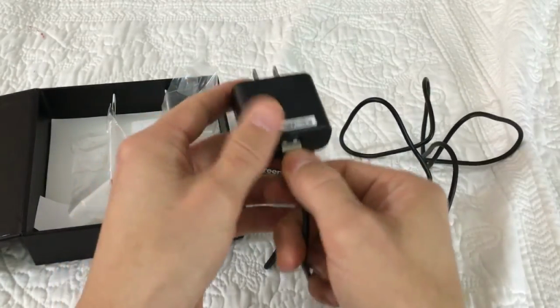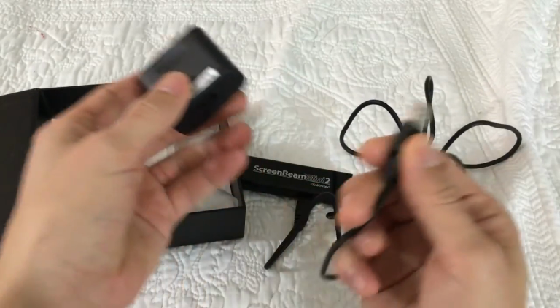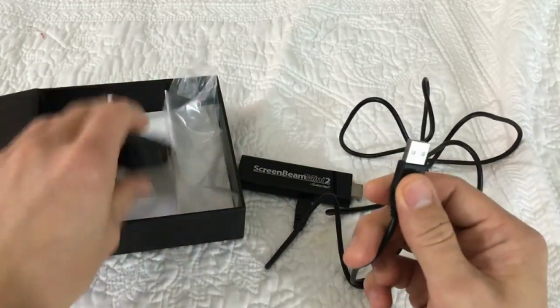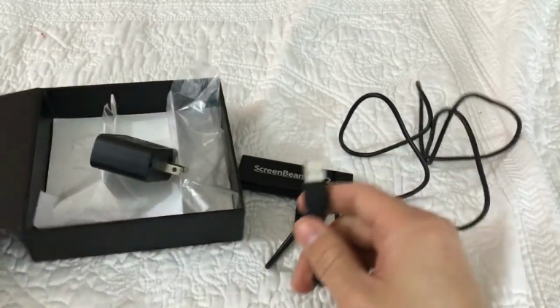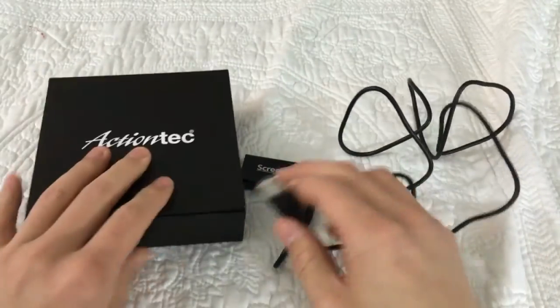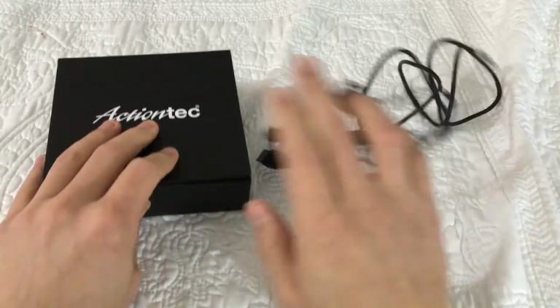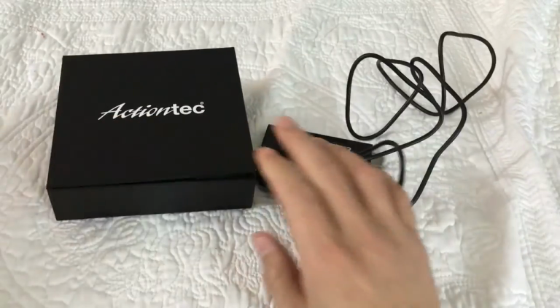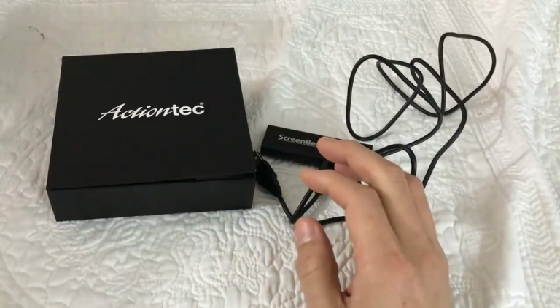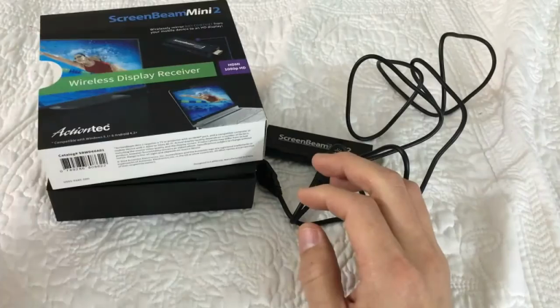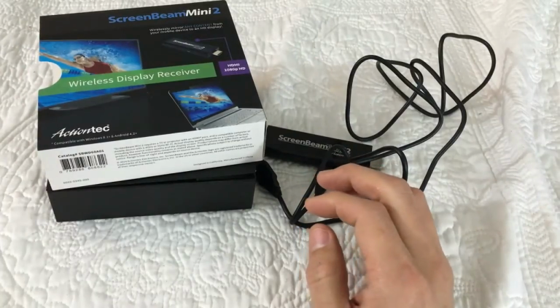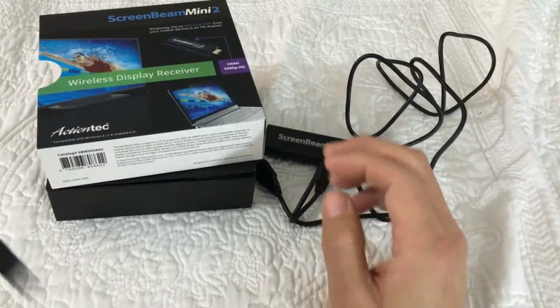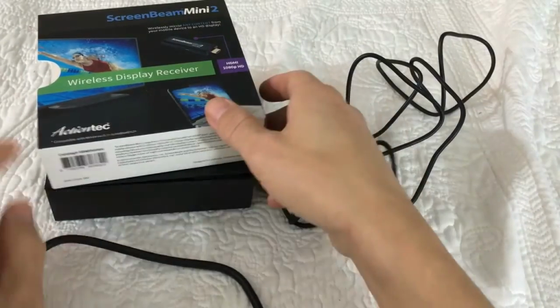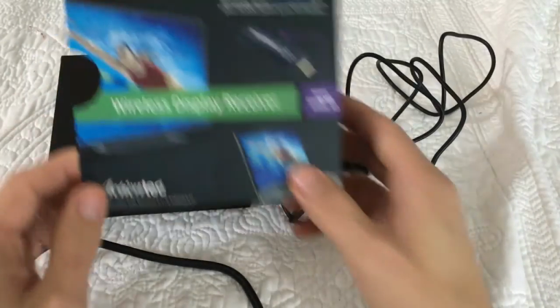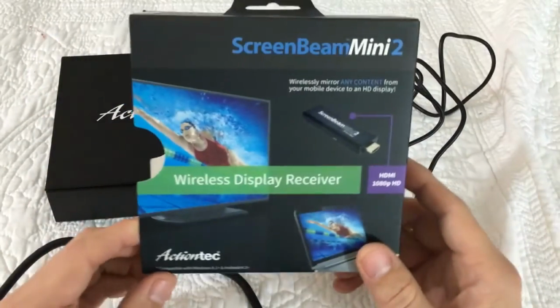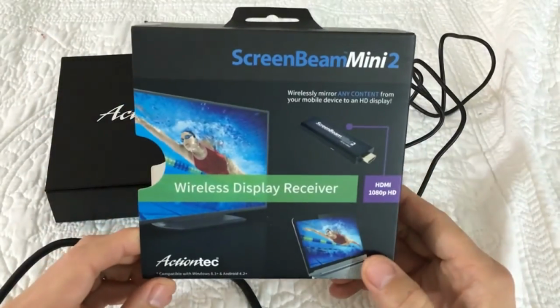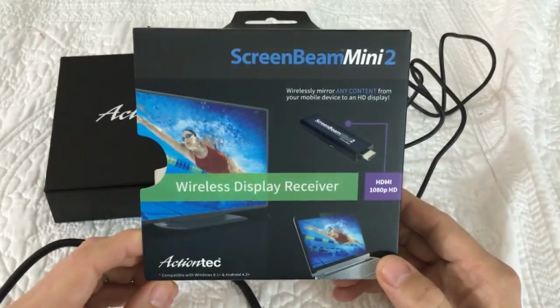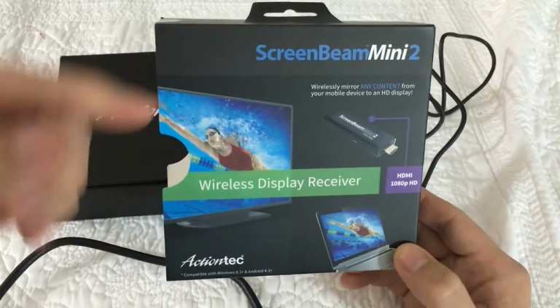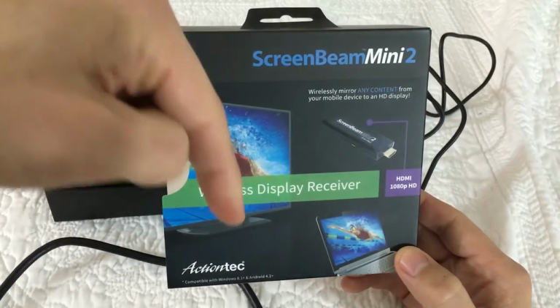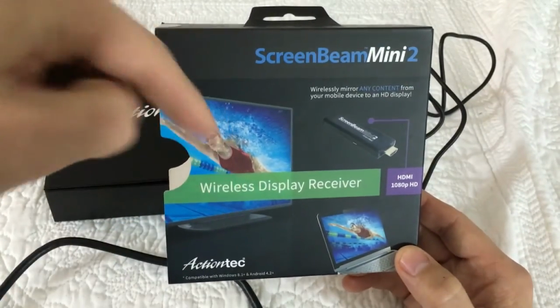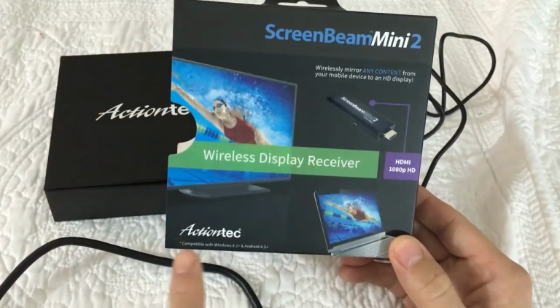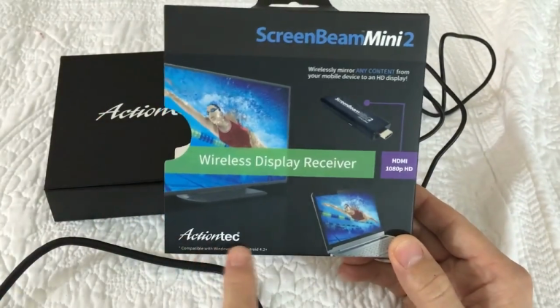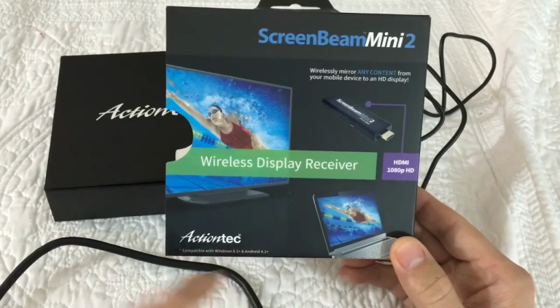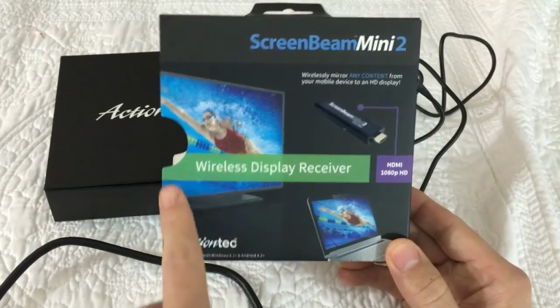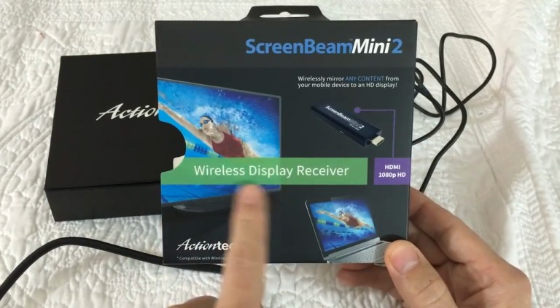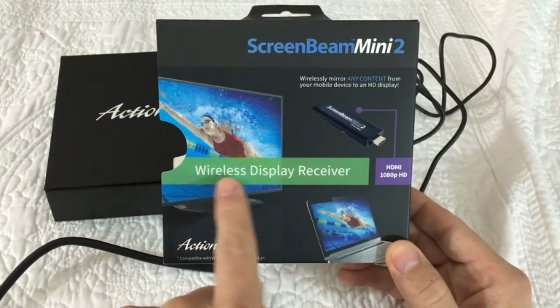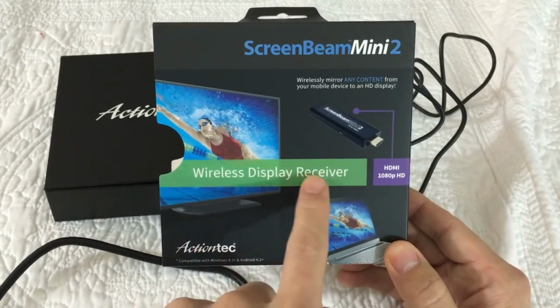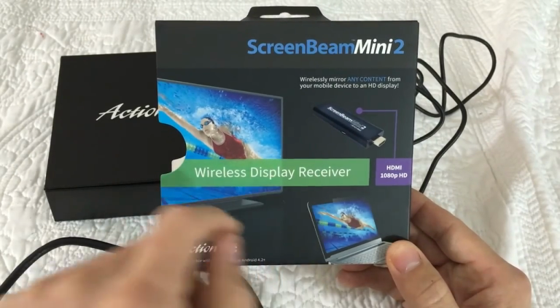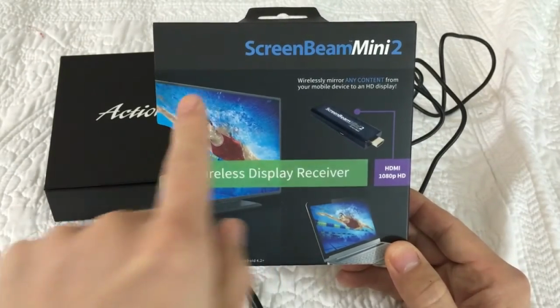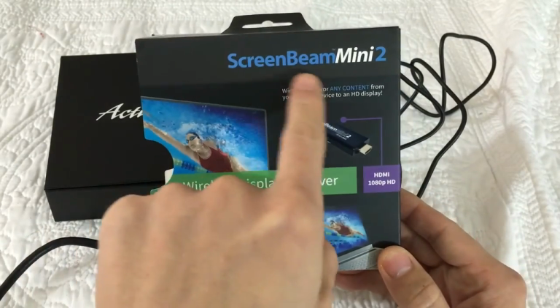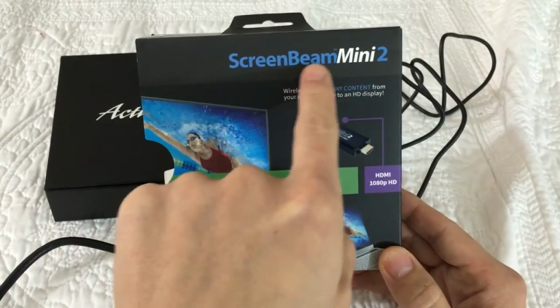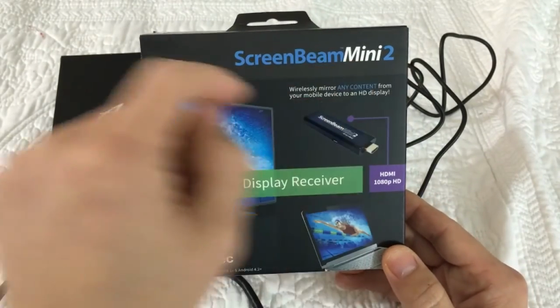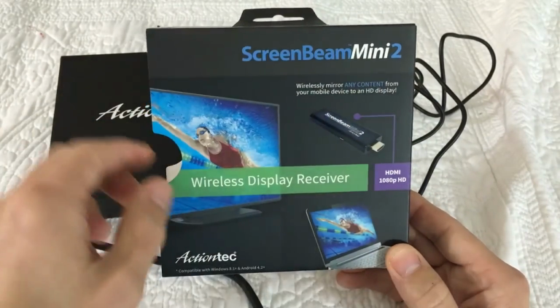In the box, it also comes with a charging adapter so you can plug it into a wall outlet. This is the box it came with. Like I said, I'll put a link below where I got it on Amazon — it's by ActionTech, it's a wireless display receiver, ScreenBeam Mini 2.